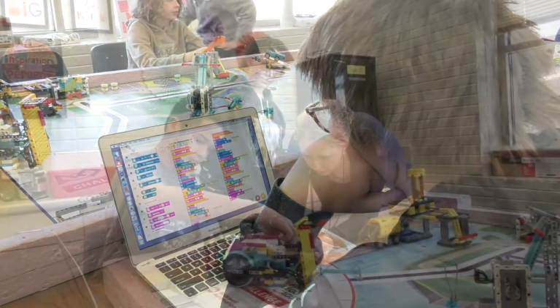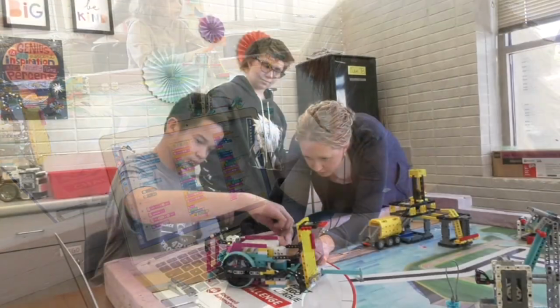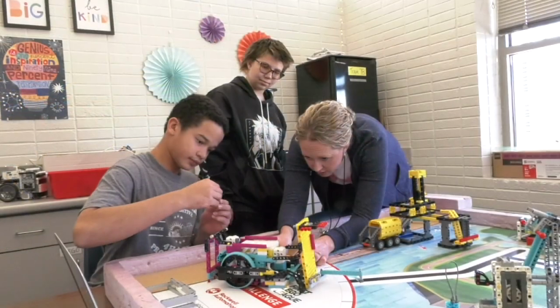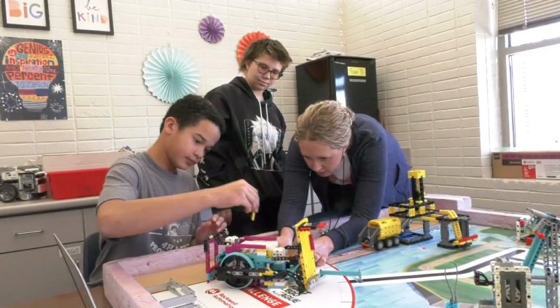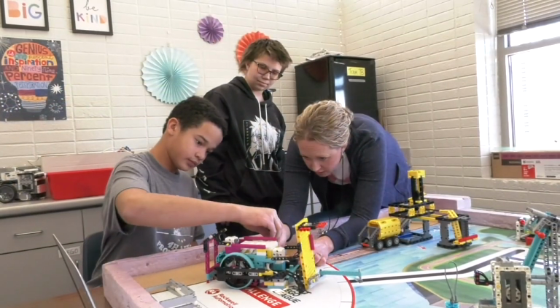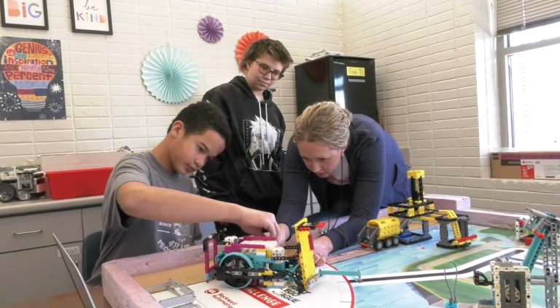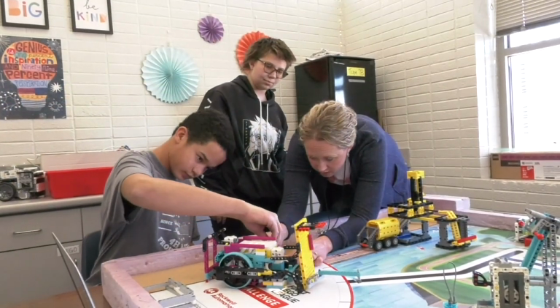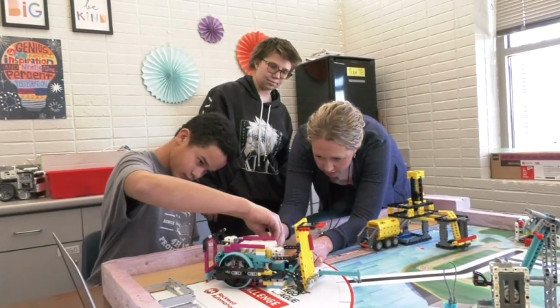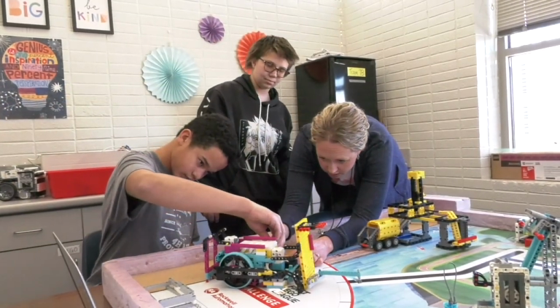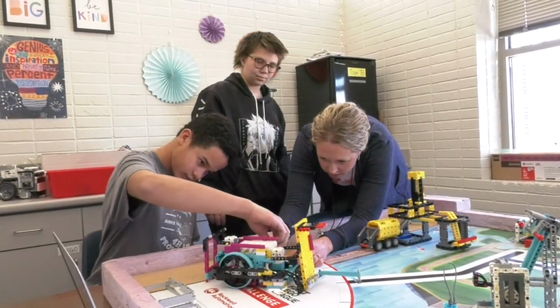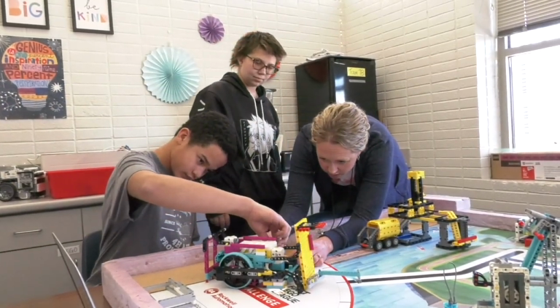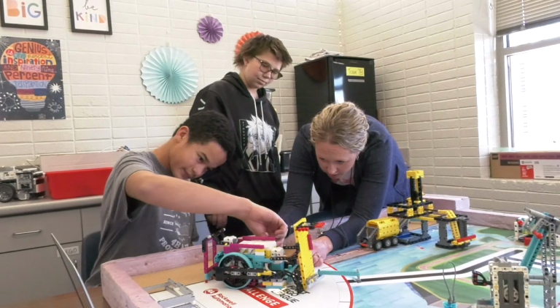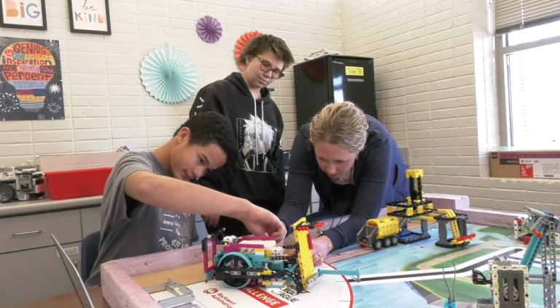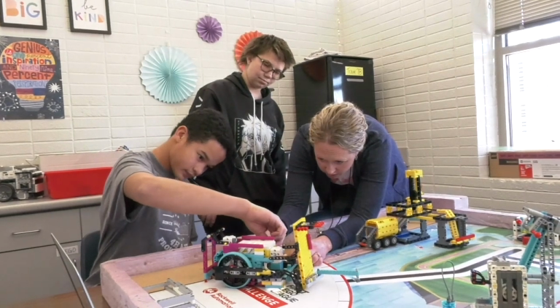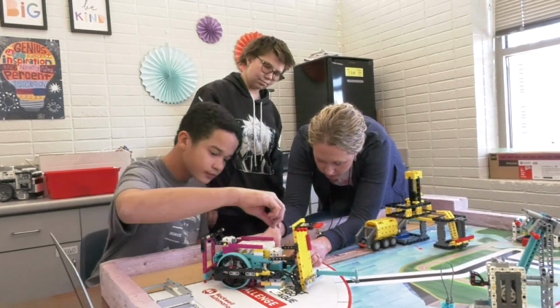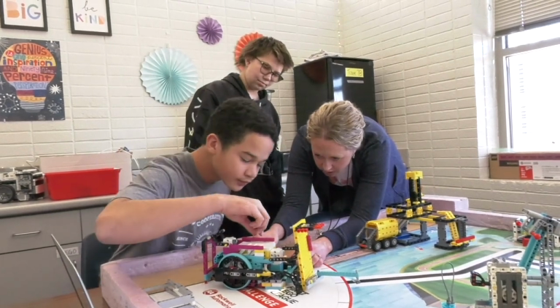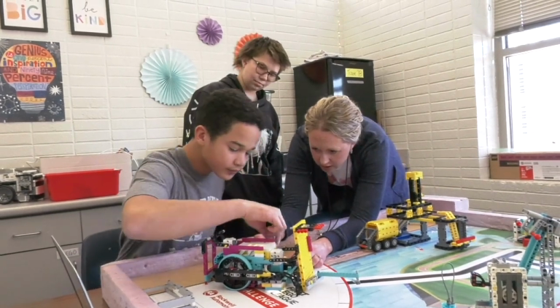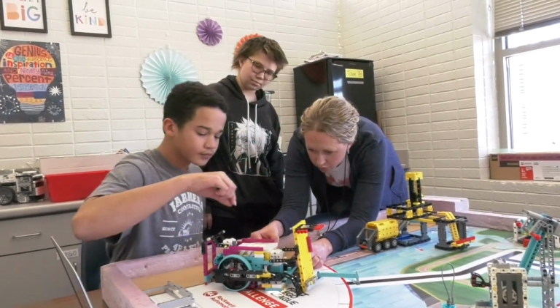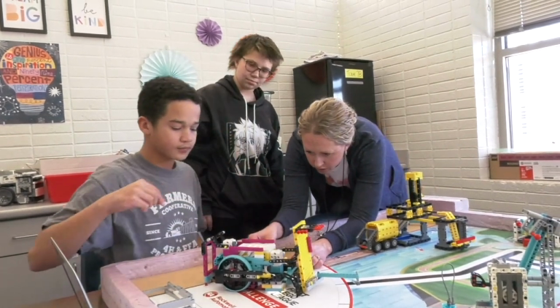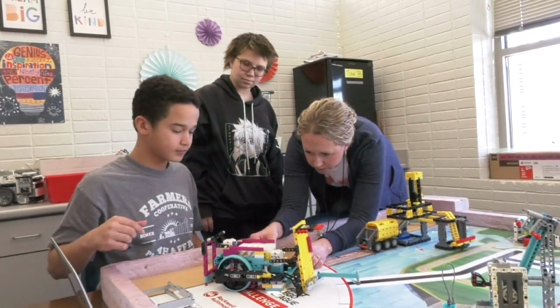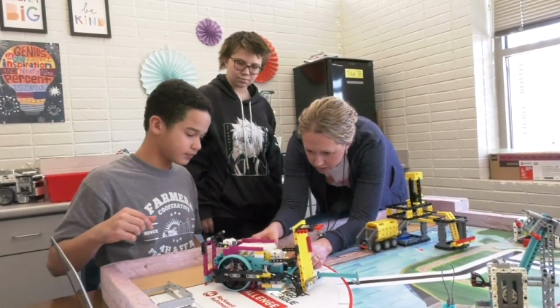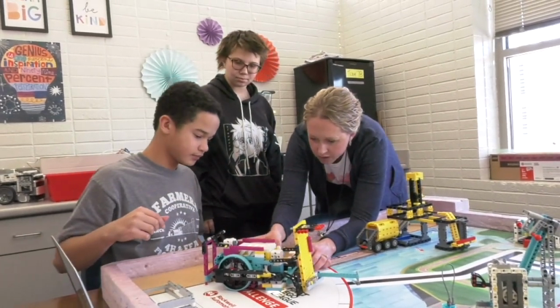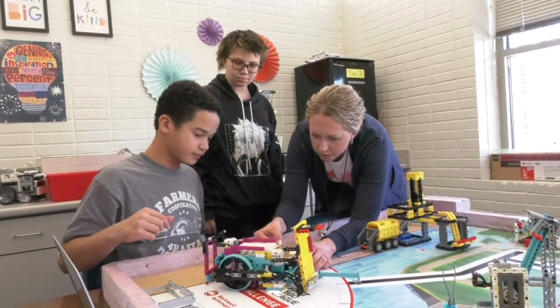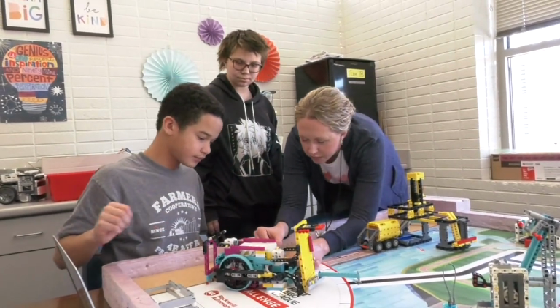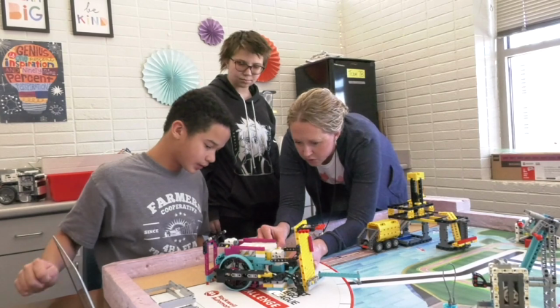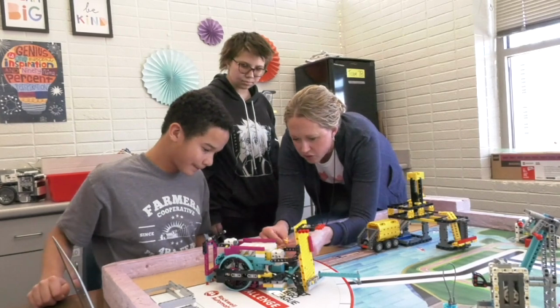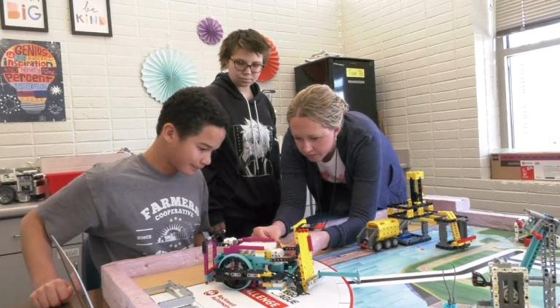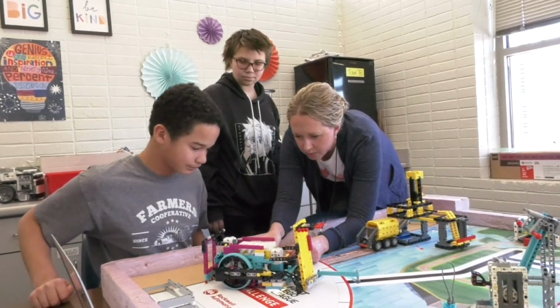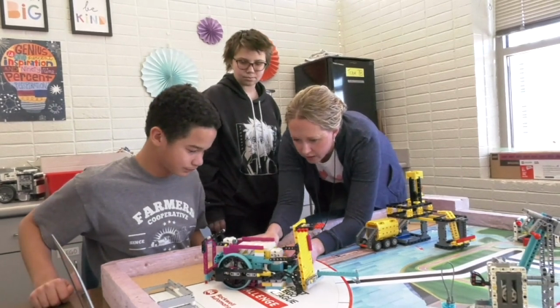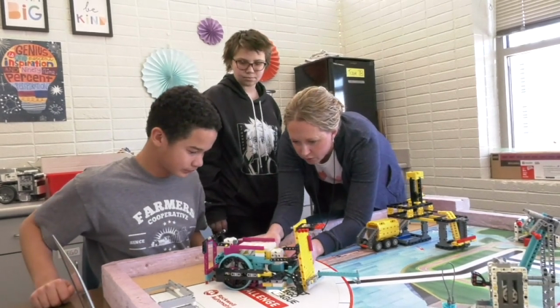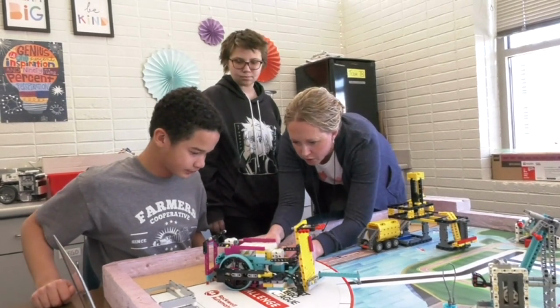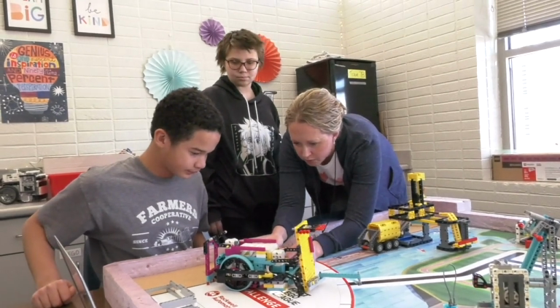The robot presentation is what we give to the judges — our design and our strategy — and then we have the robot game, which is what we actually coded the robot to do.